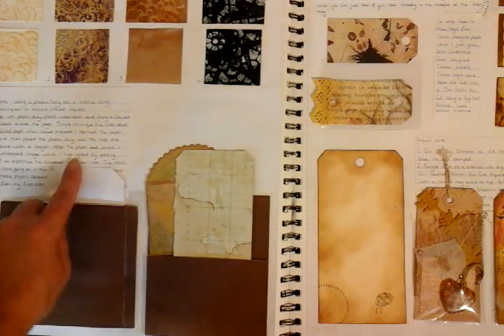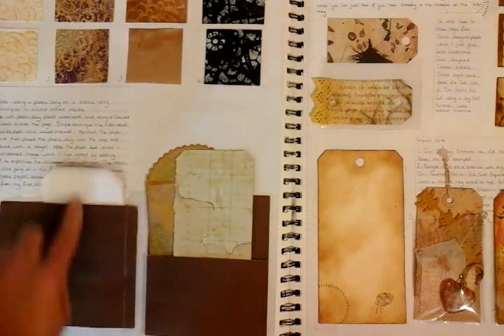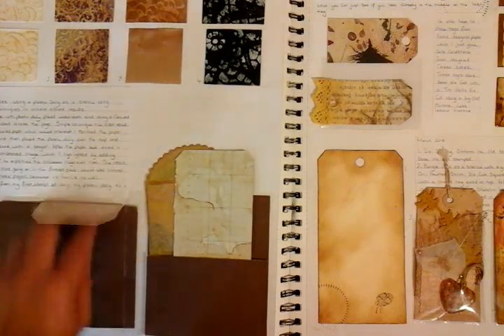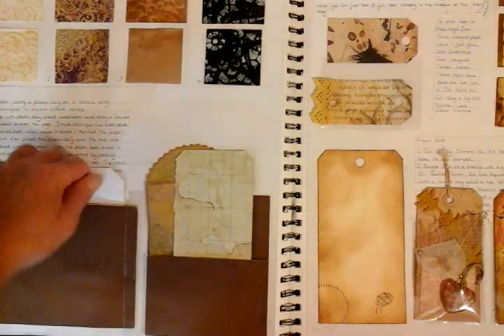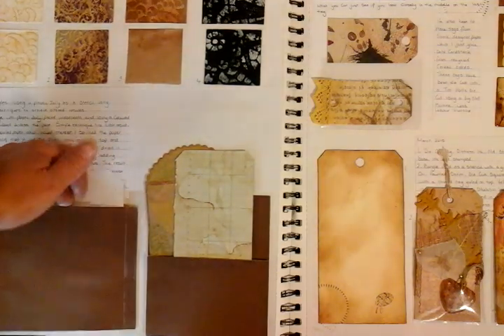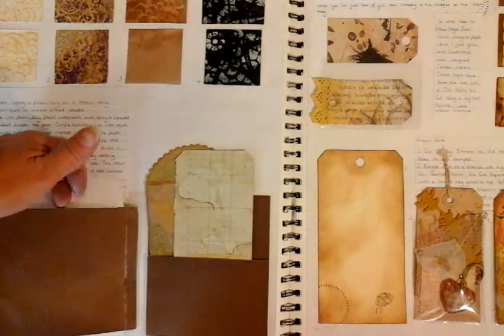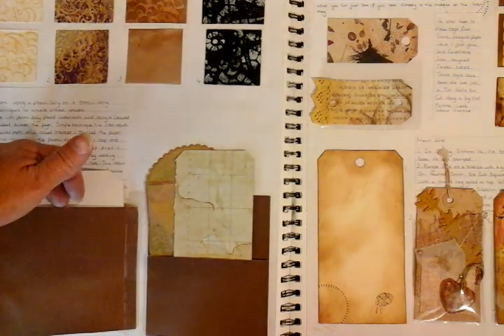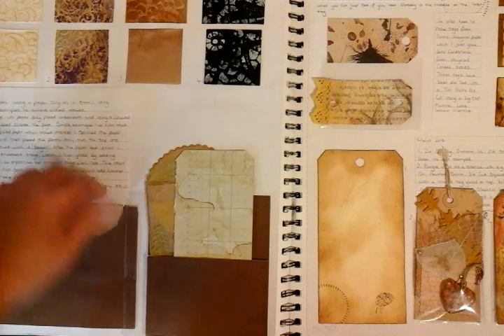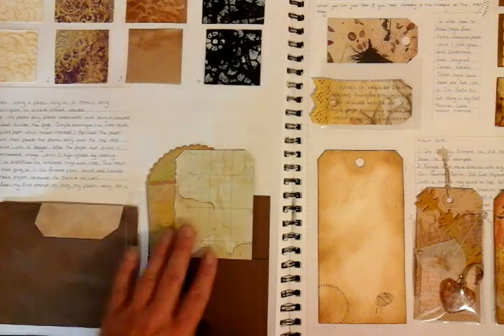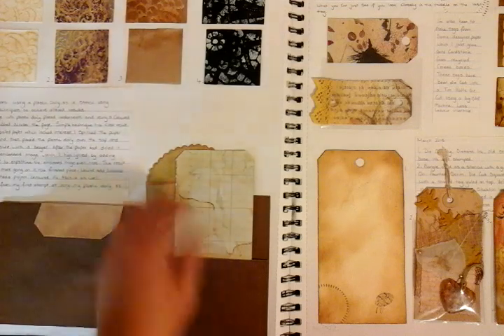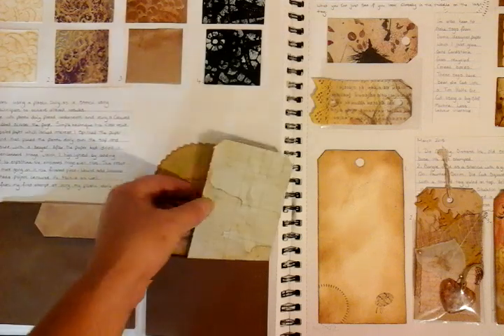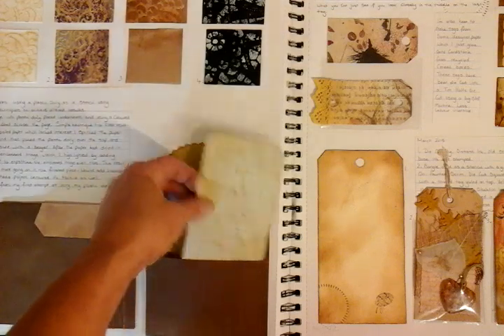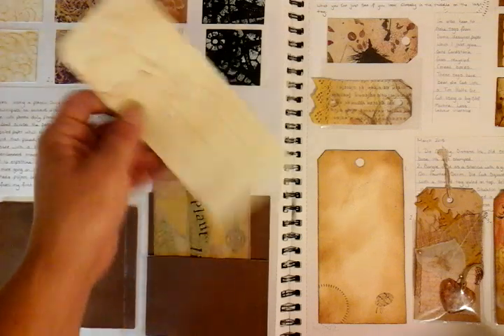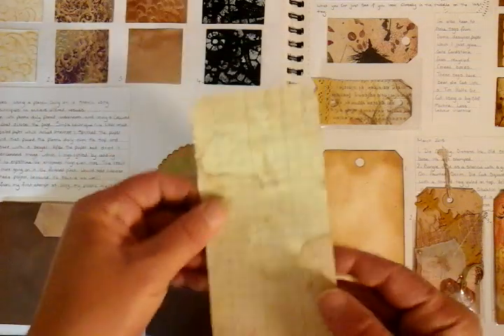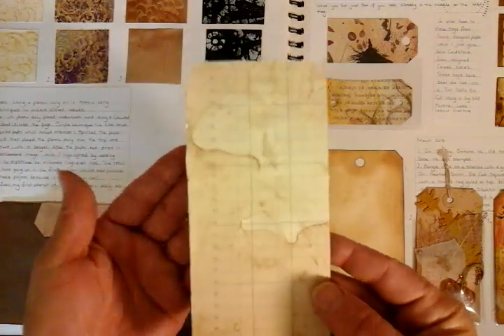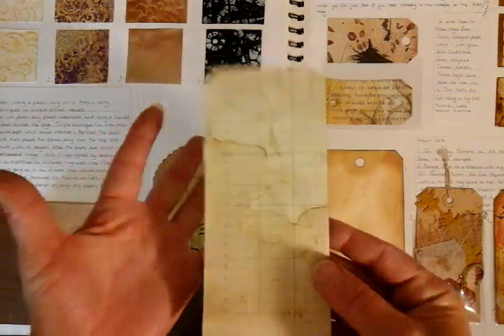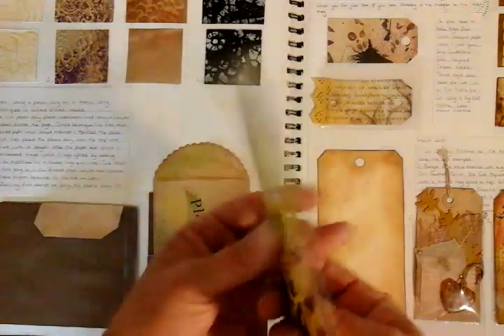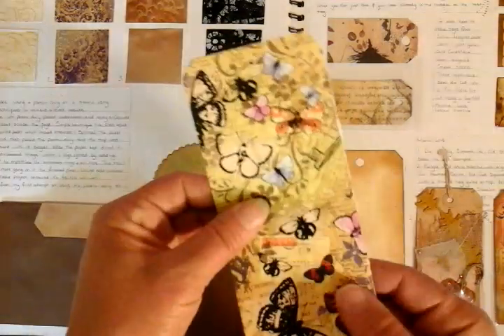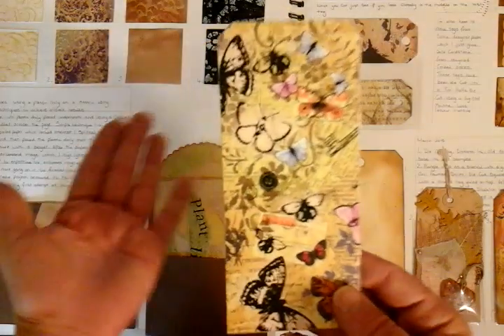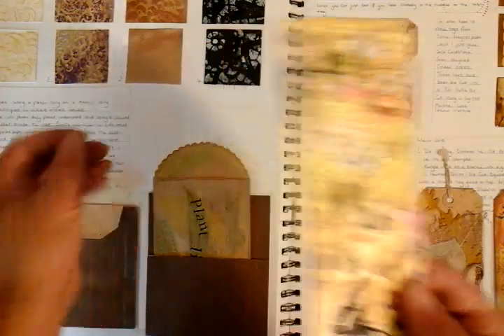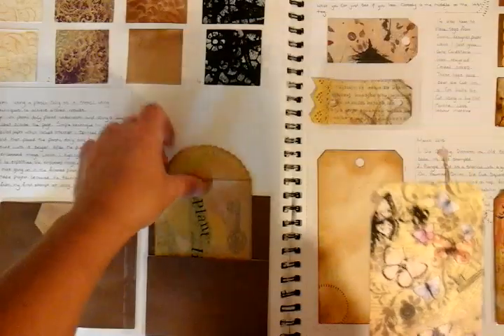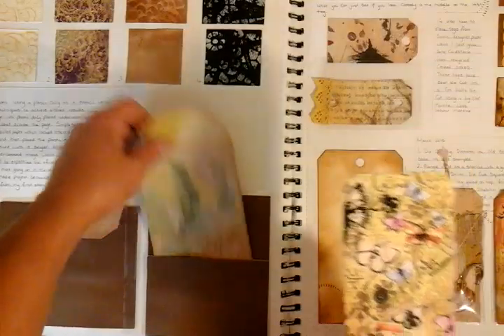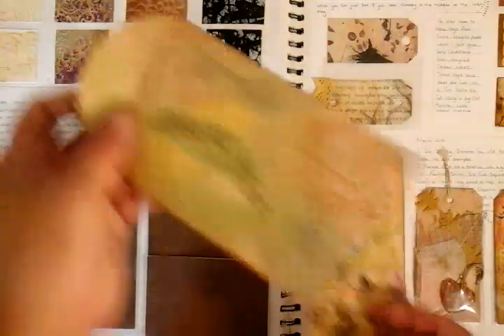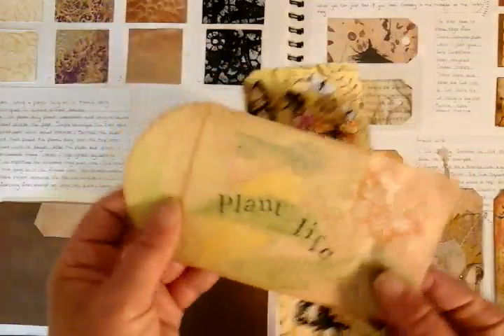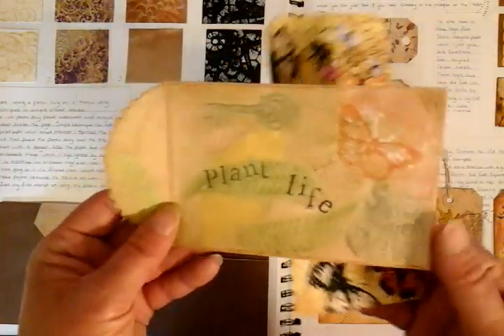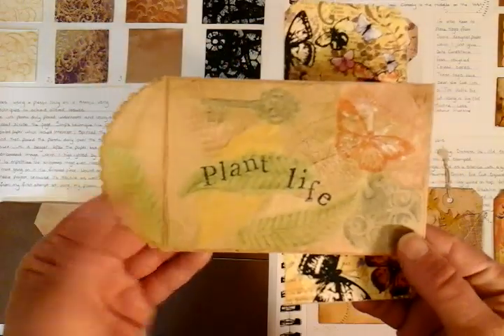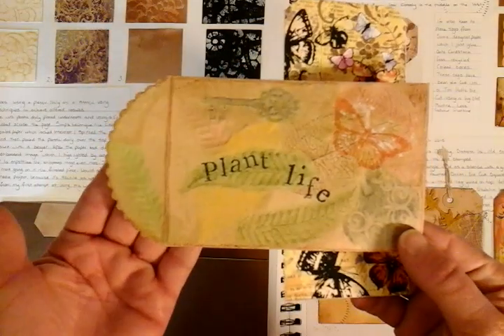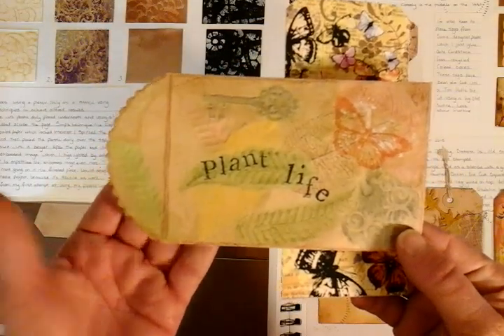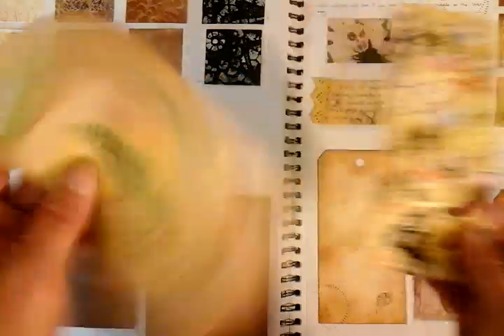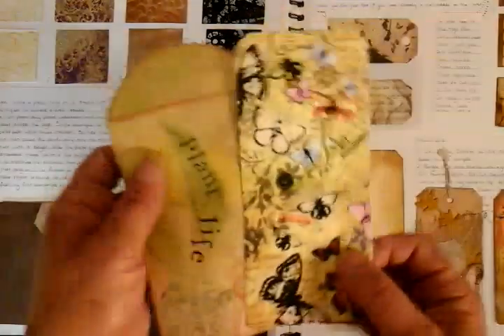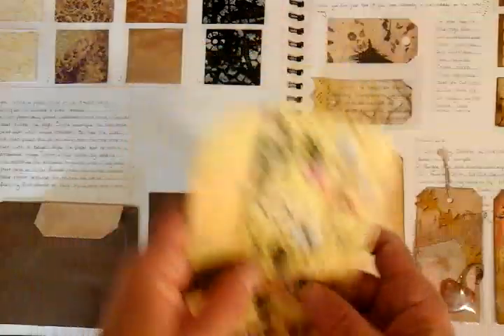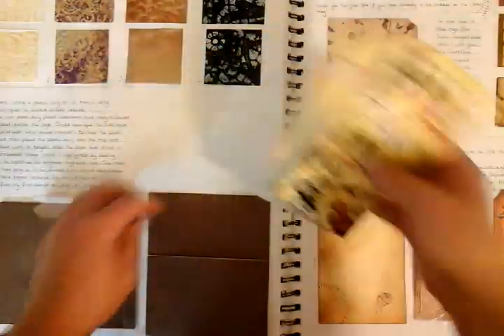Then I started layering up, thinking and playing about pockets, tucks, and pages with flaps — could I use this side, could I use that, what type of journaling, coffee staining — just all sorts of playing around with ideas.